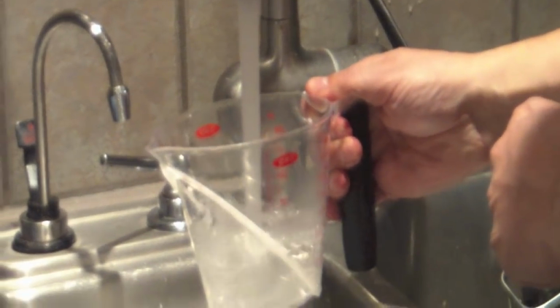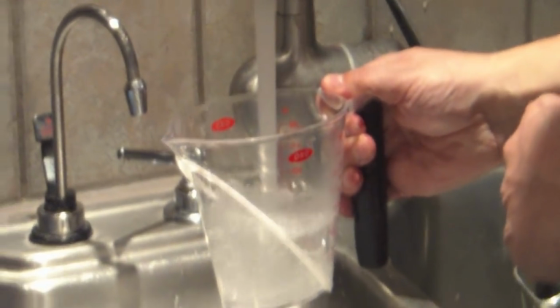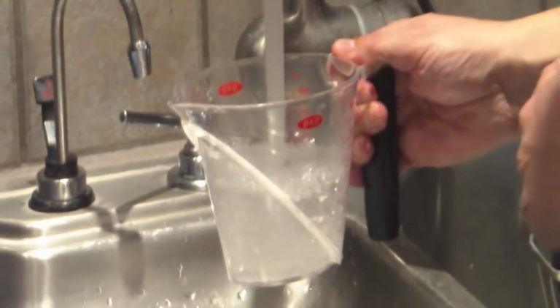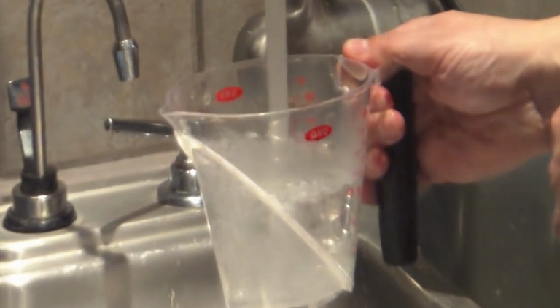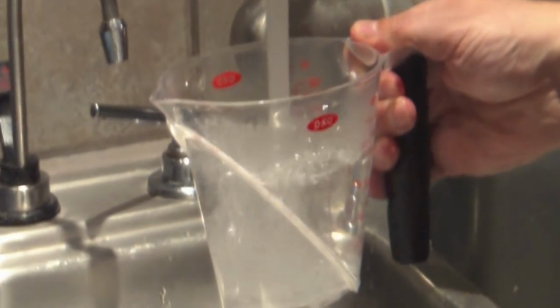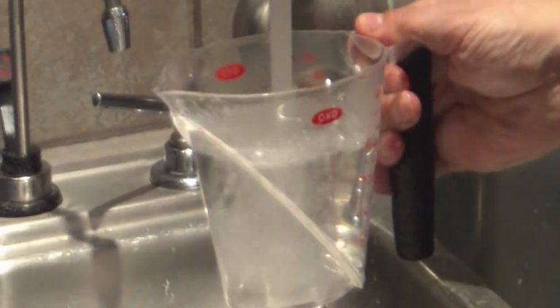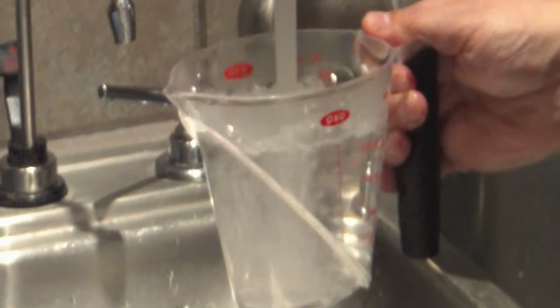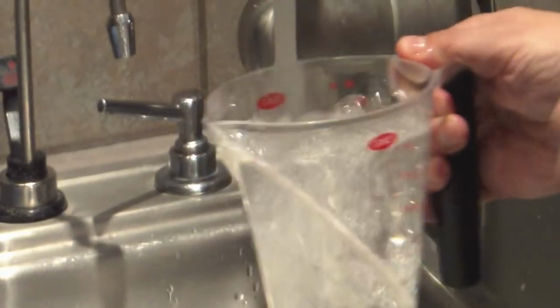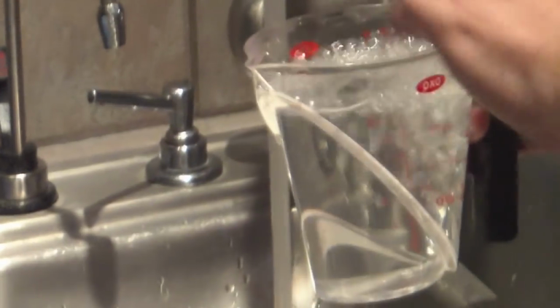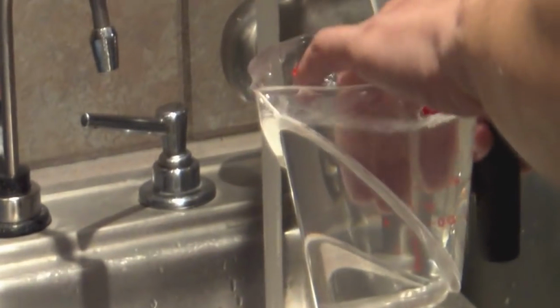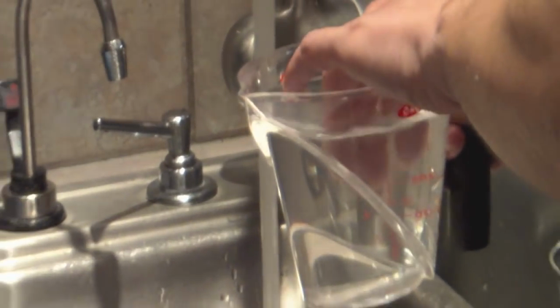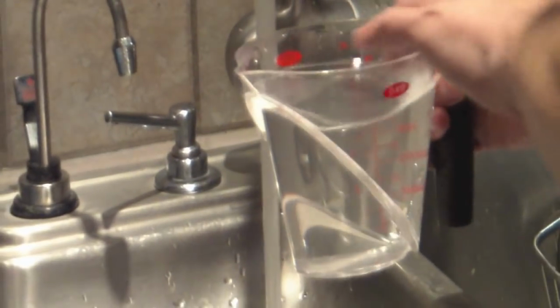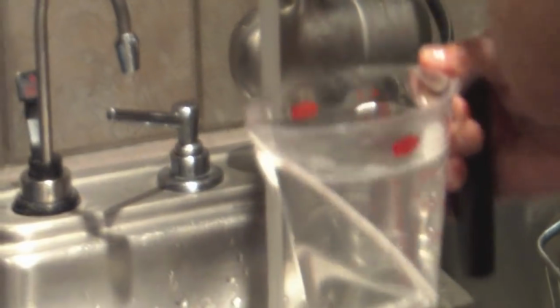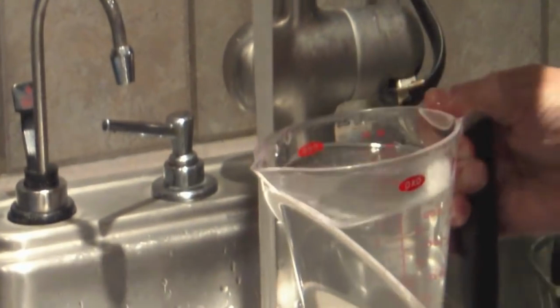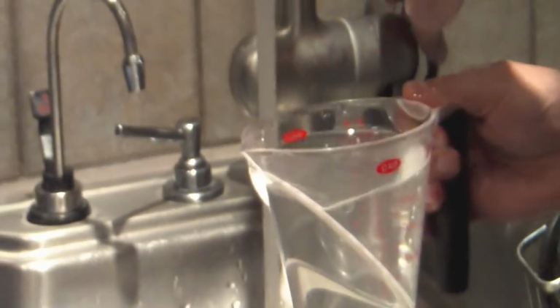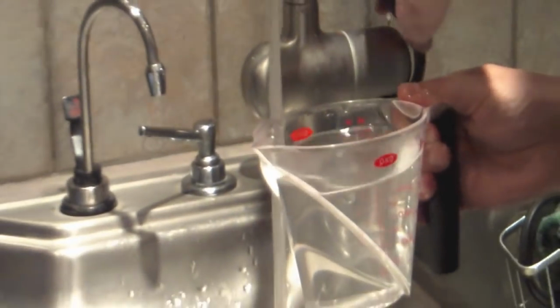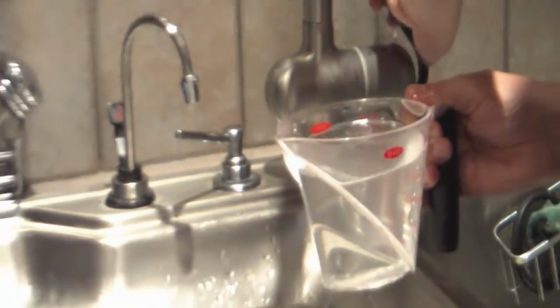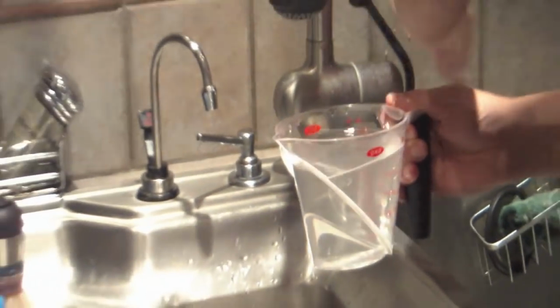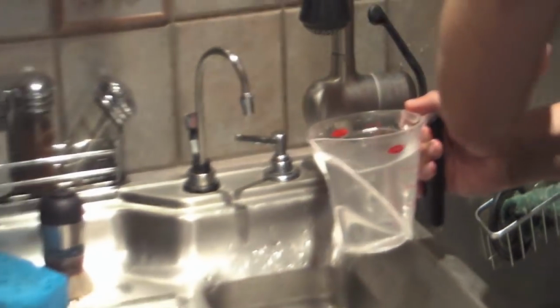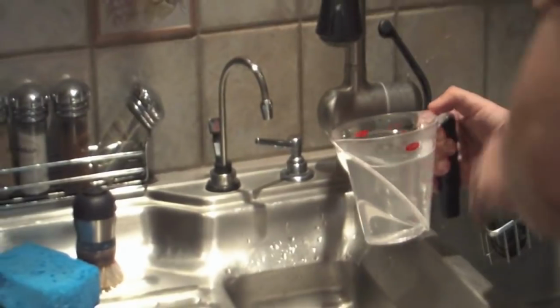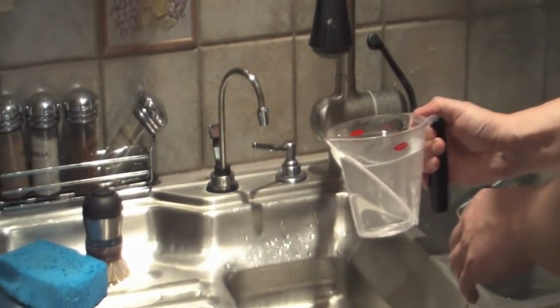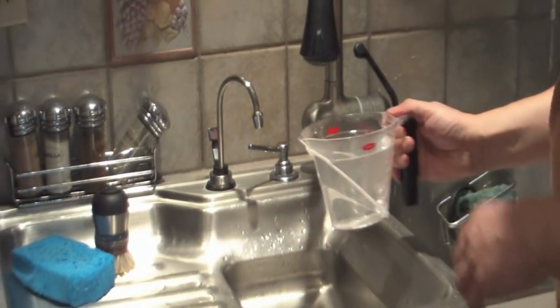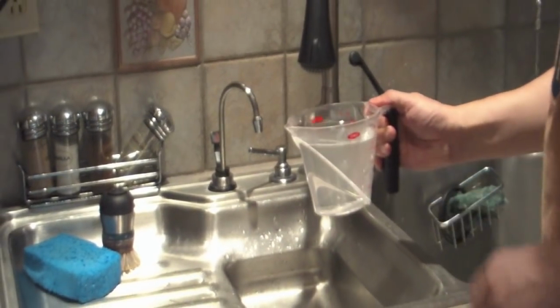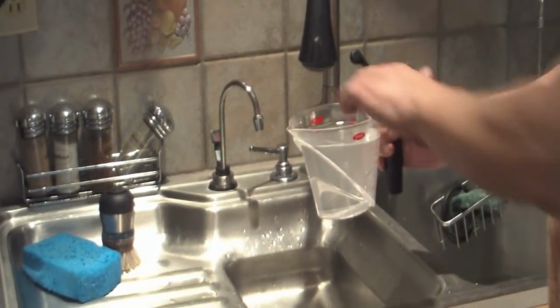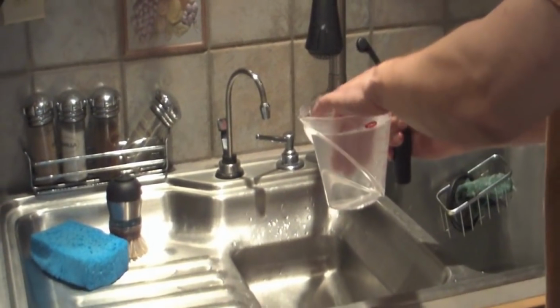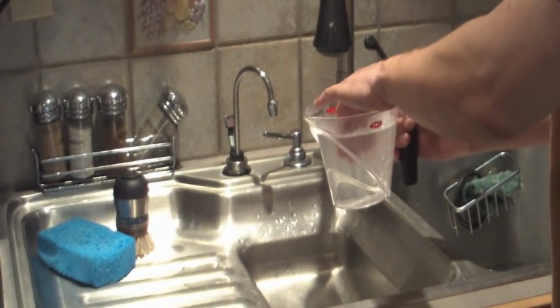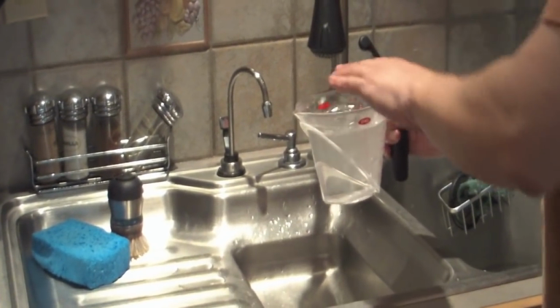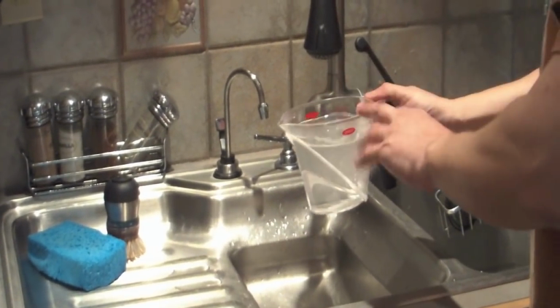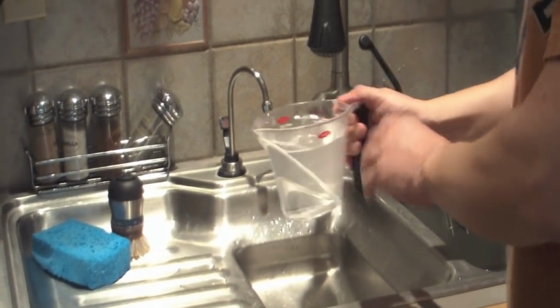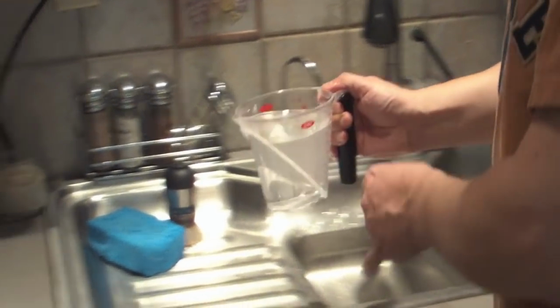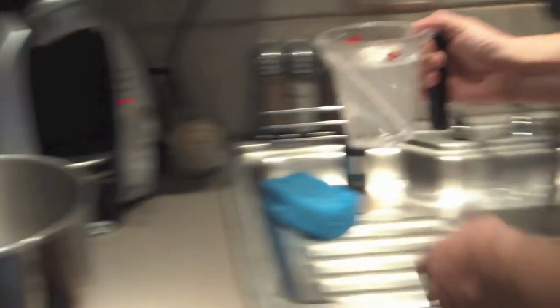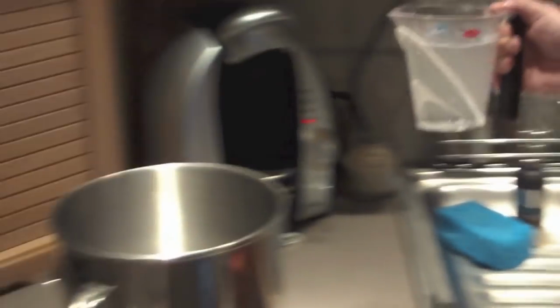We're going to start by proofing the yeast. For our double recipe, we're going to add about two cups of water. The water should be hot, but not hot enough that you can't keep your fingers in it for several seconds. It should be about 115 degrees or so.